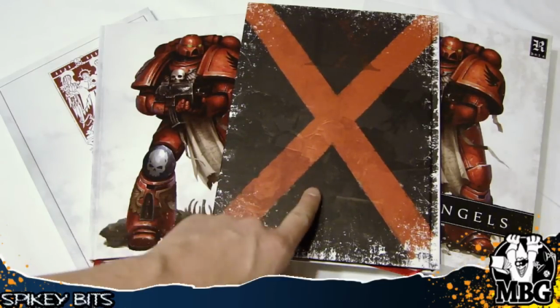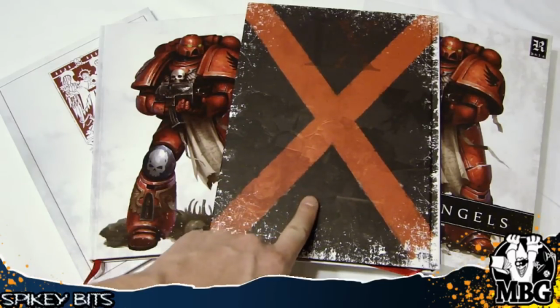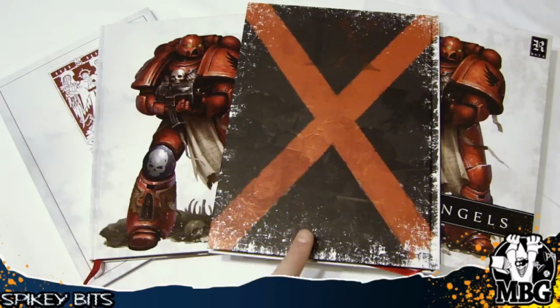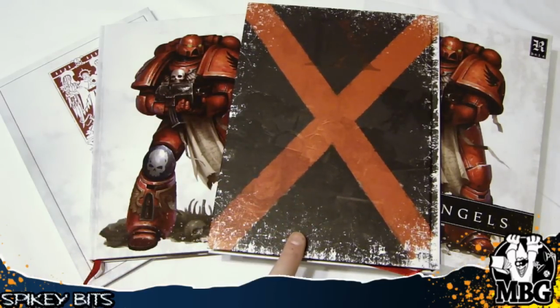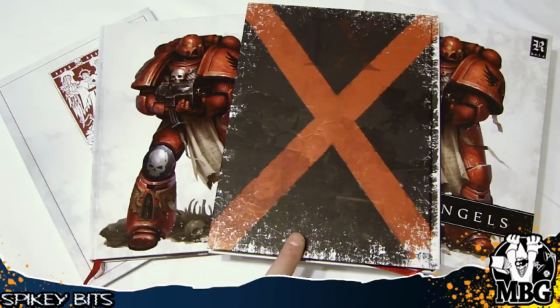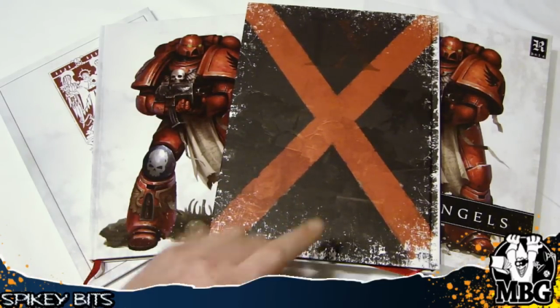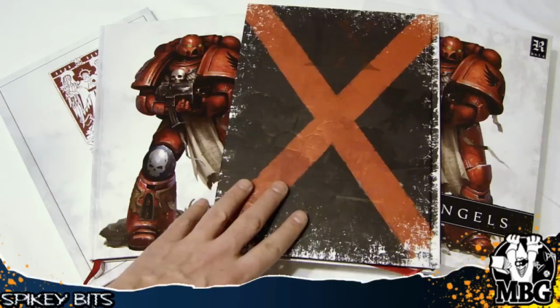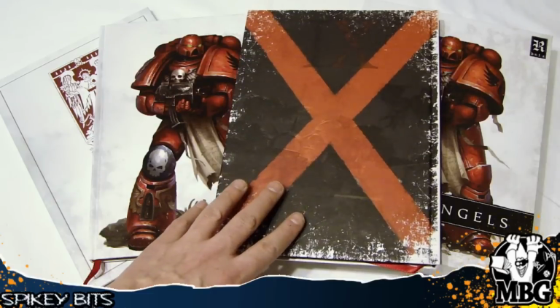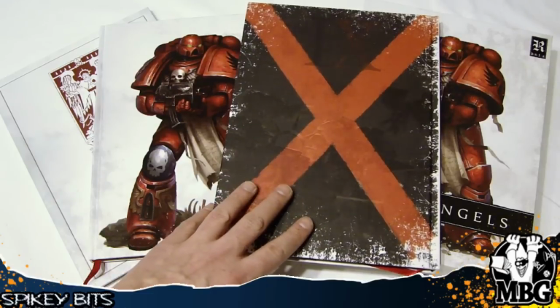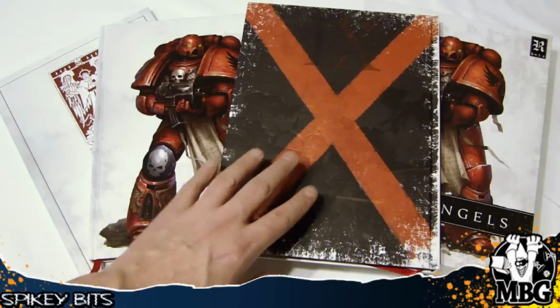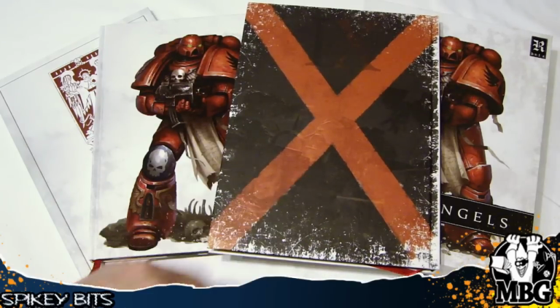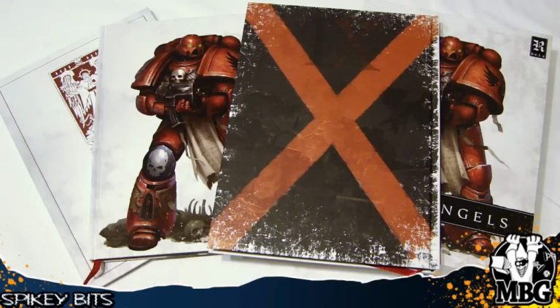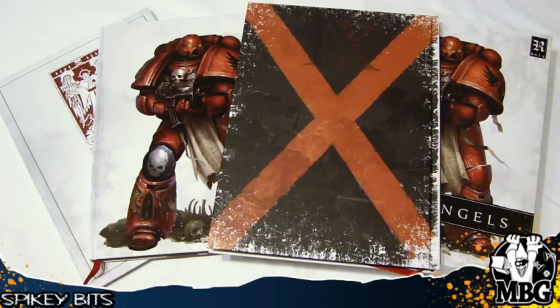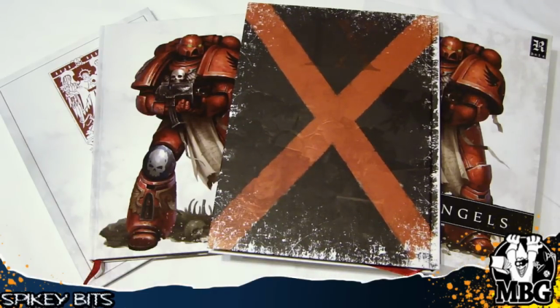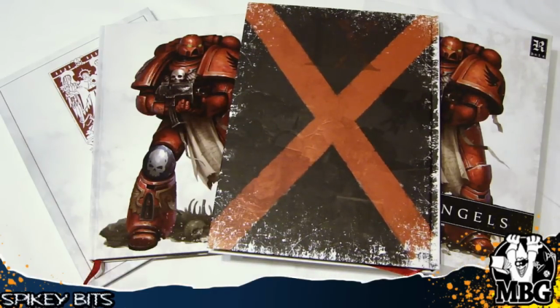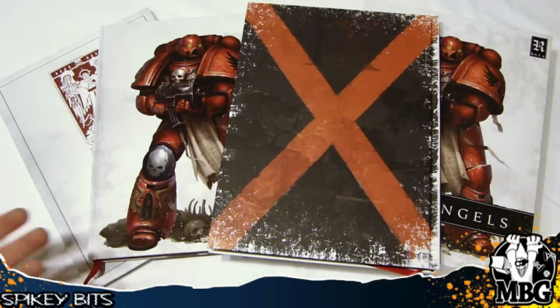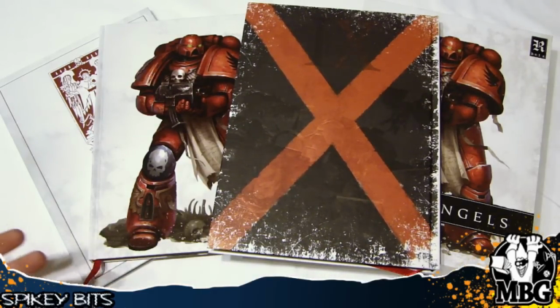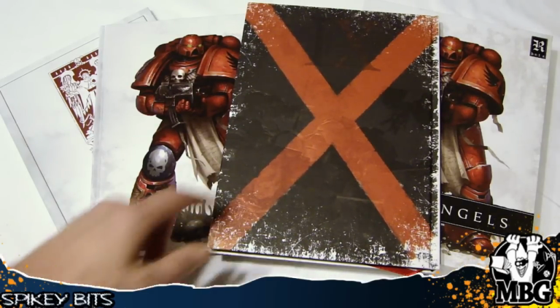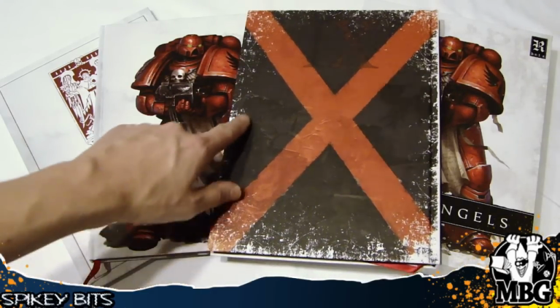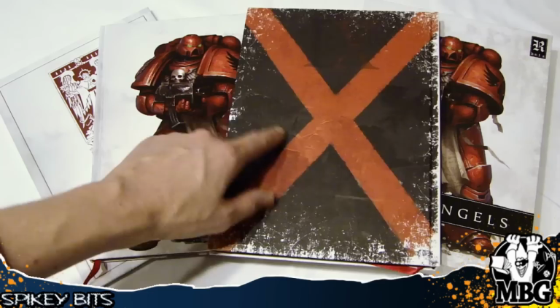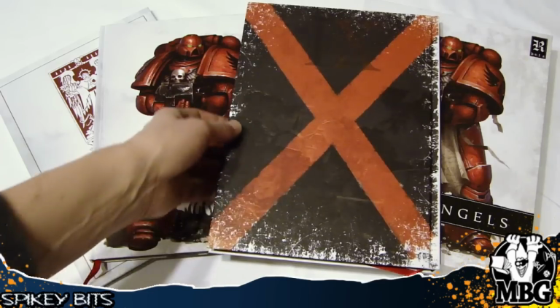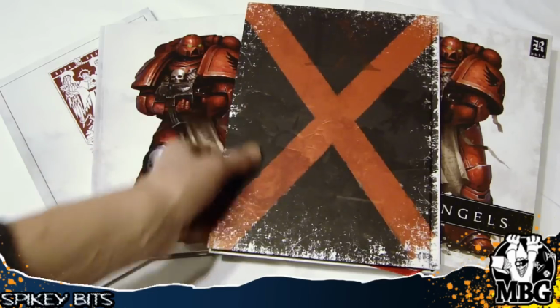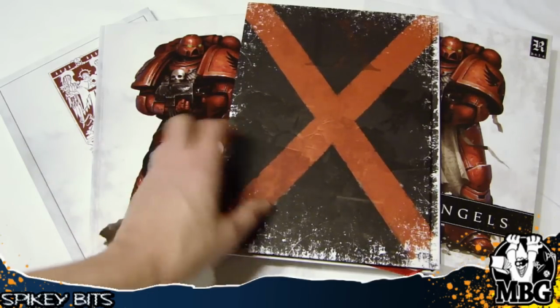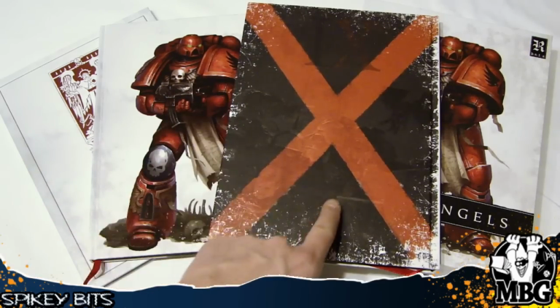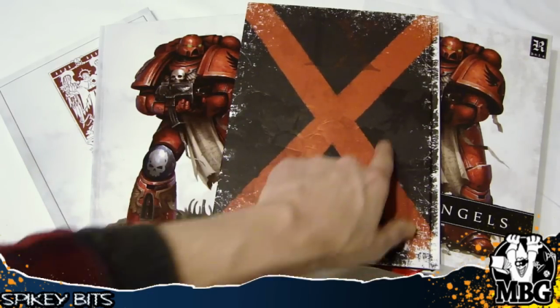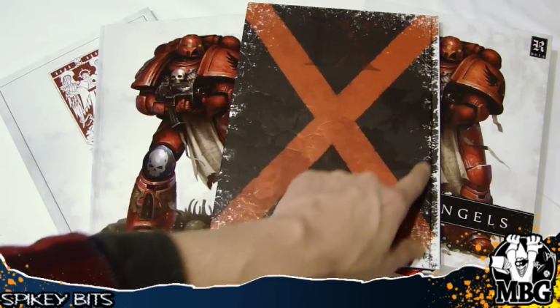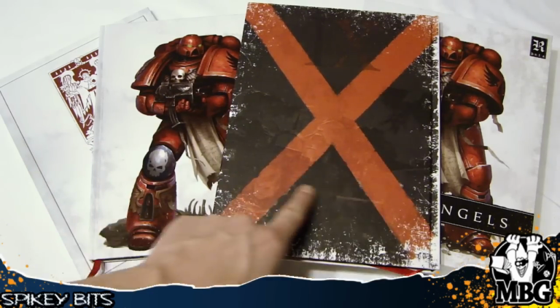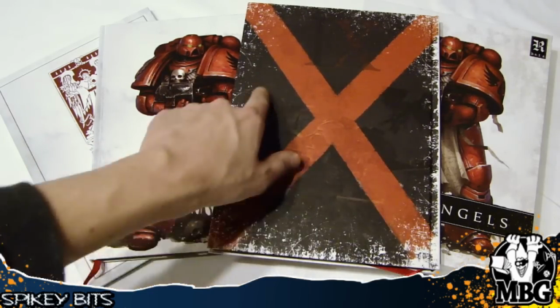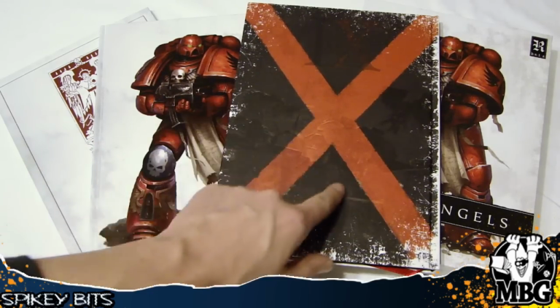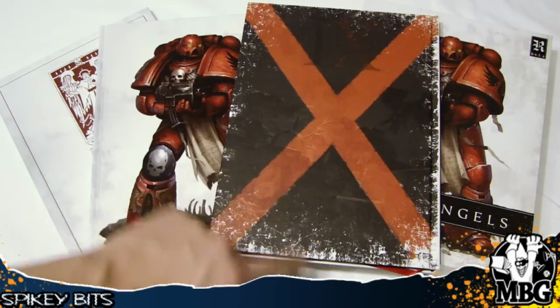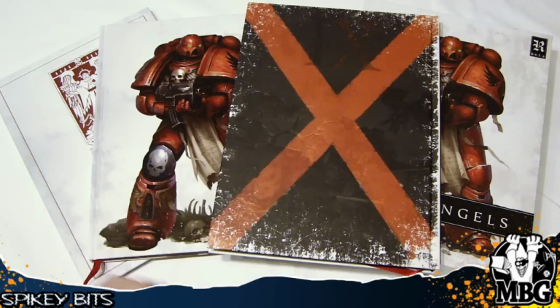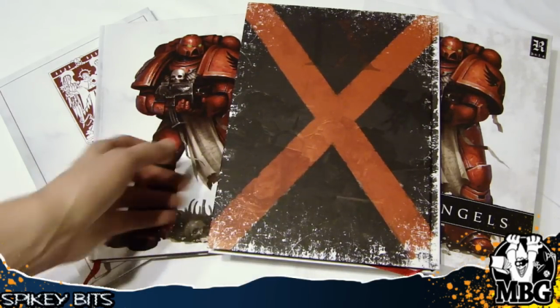This is the actual back cover to the collector's edition codex. Everybody loves Death Company, right? You can kind of see the embossing here where it's got some of the battle in the background as well.